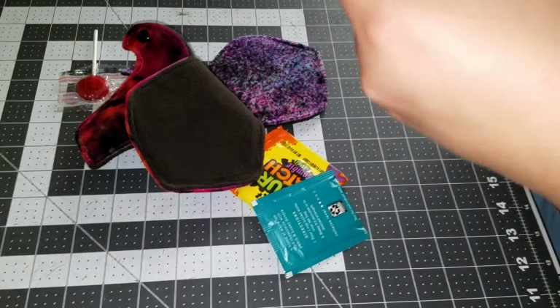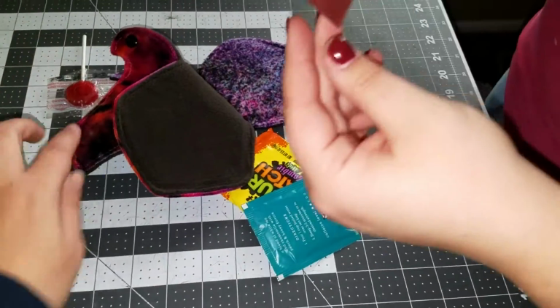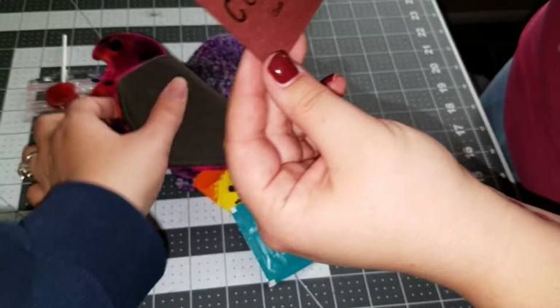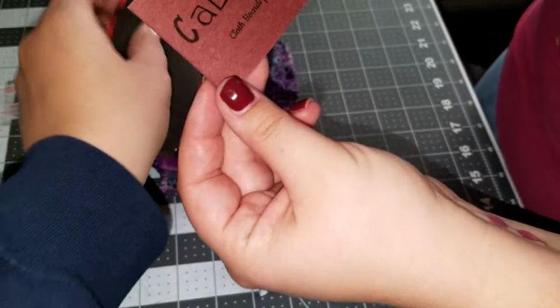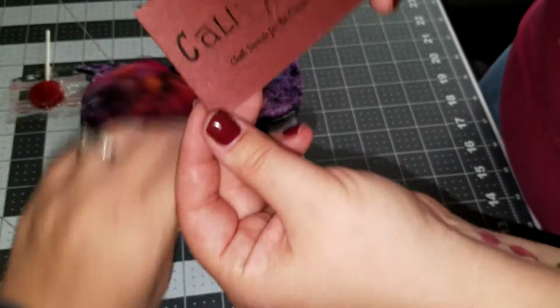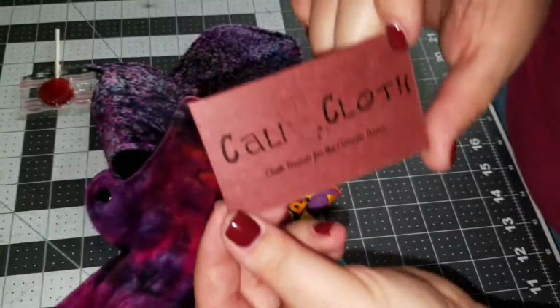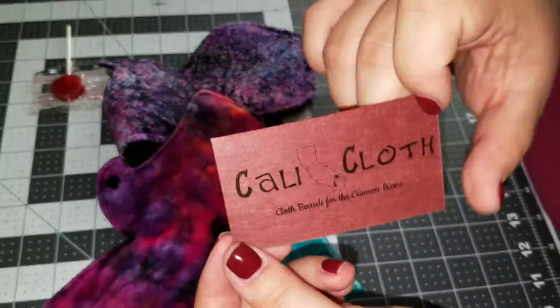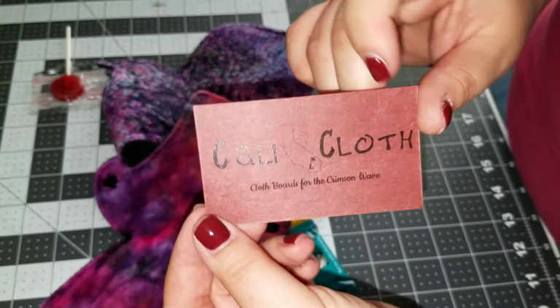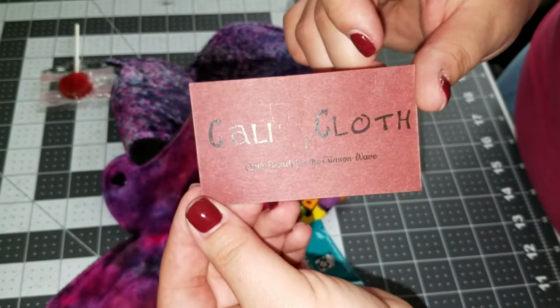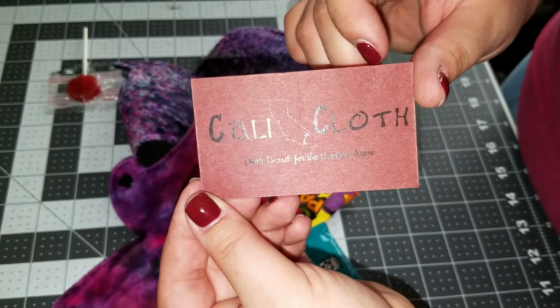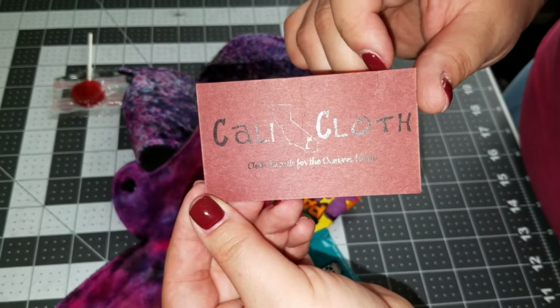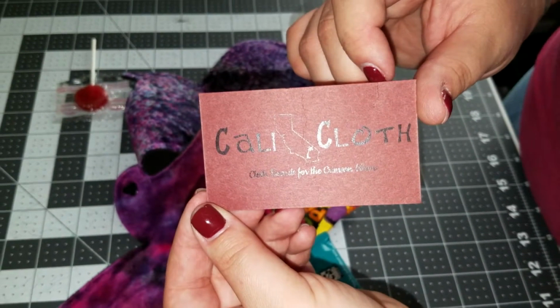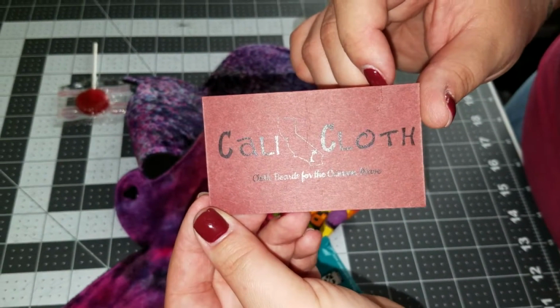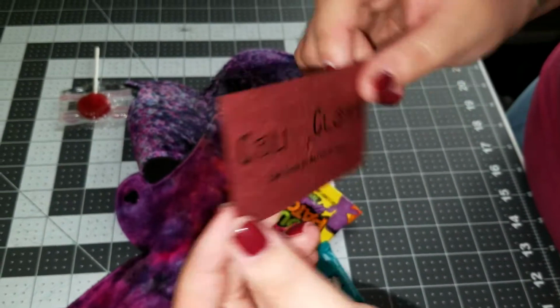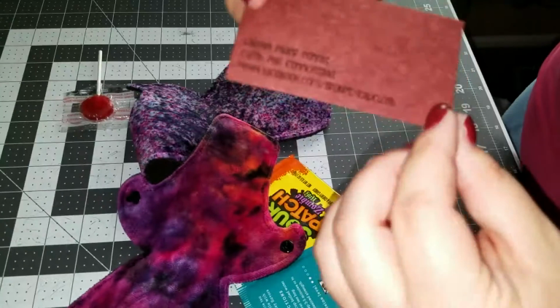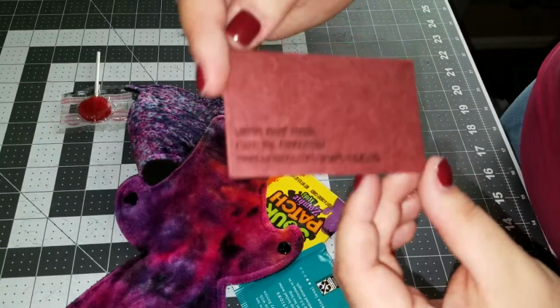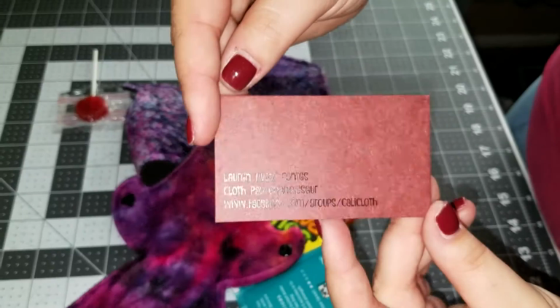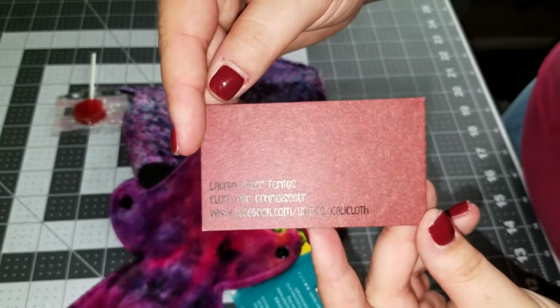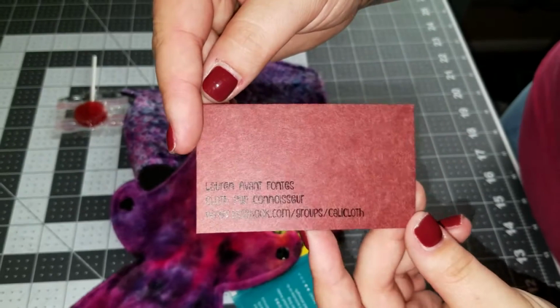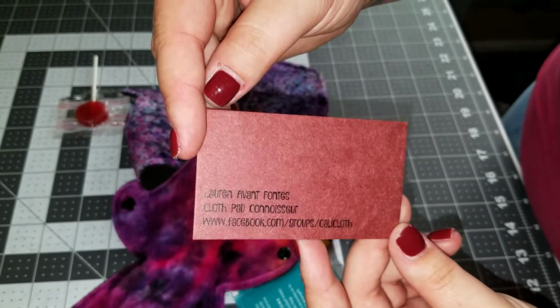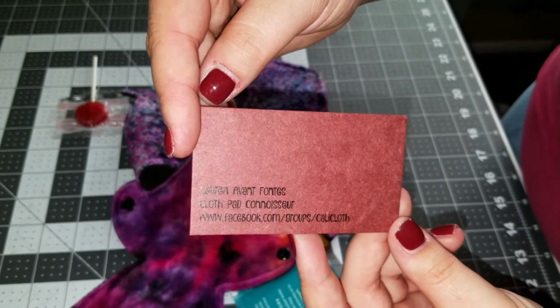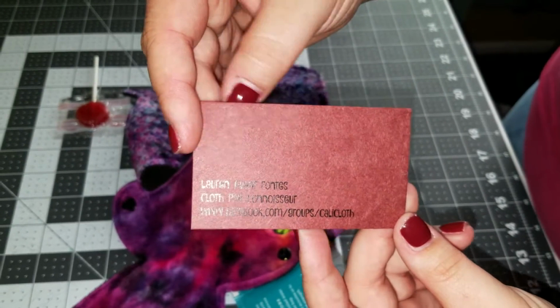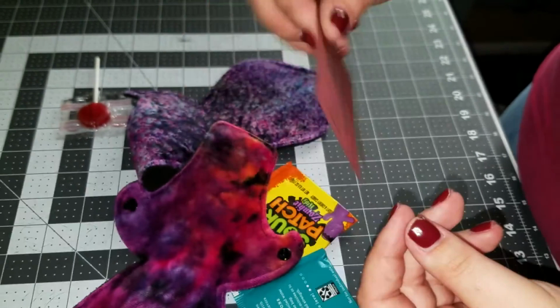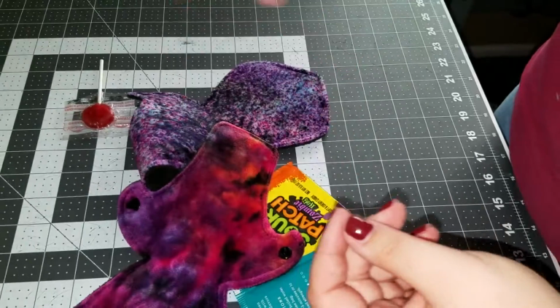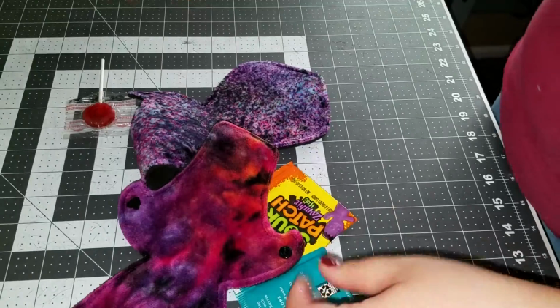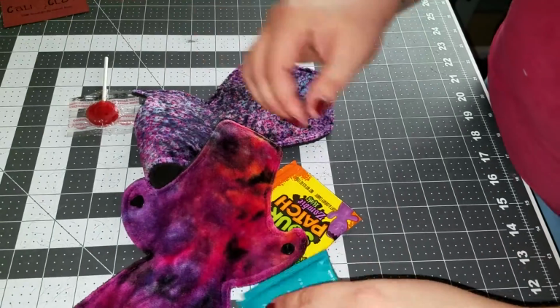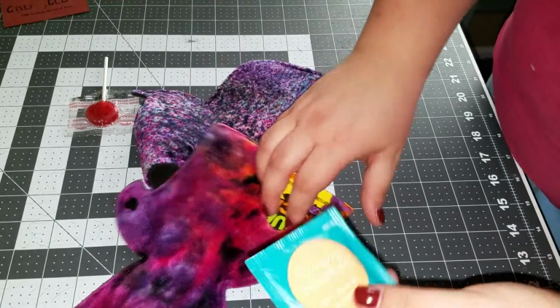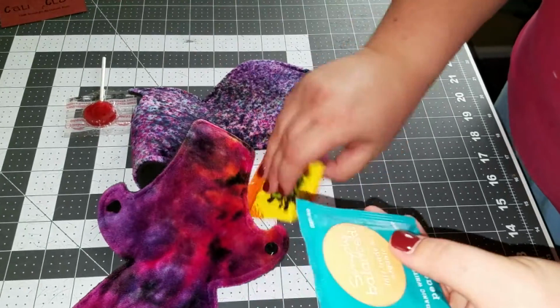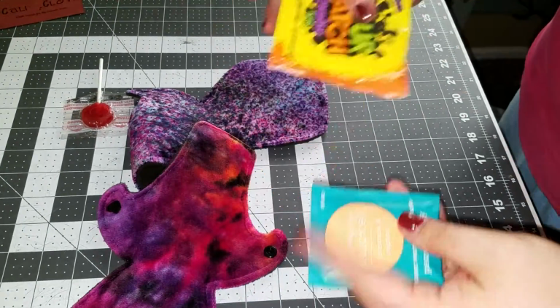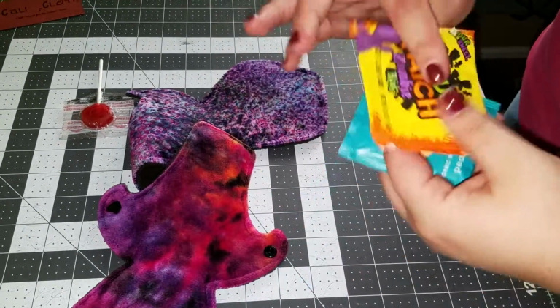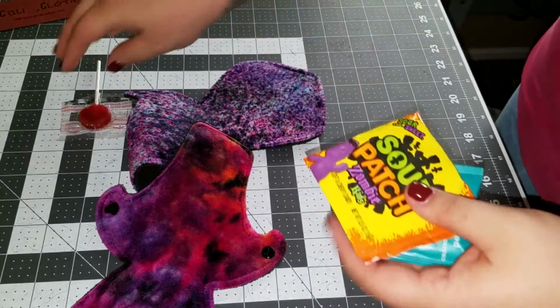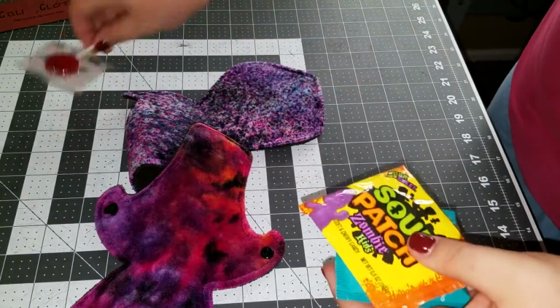Oh, she got new cards — it's pretty, it's shiny. Cool. Tea. Candy.